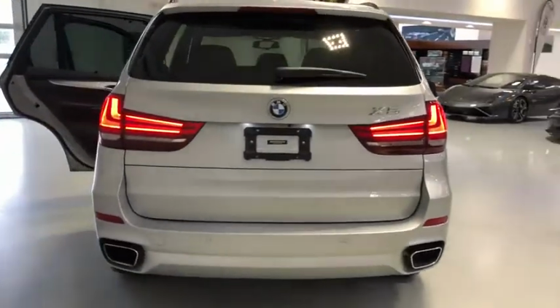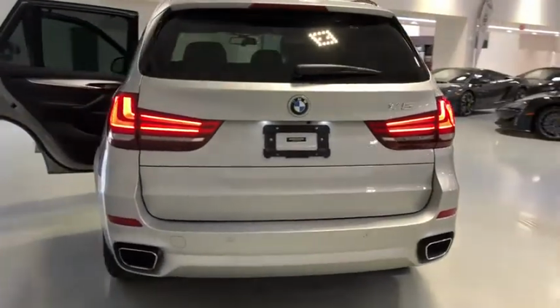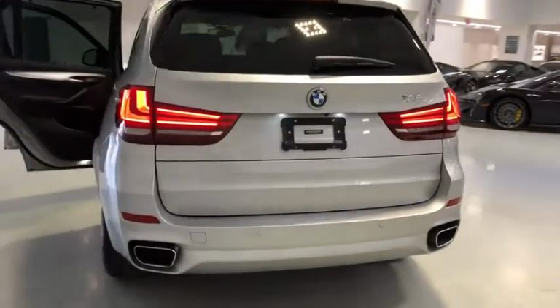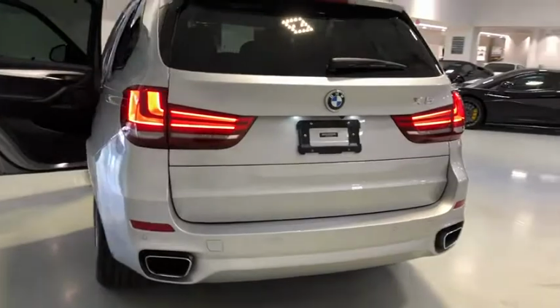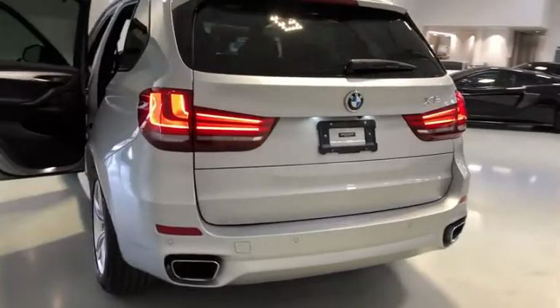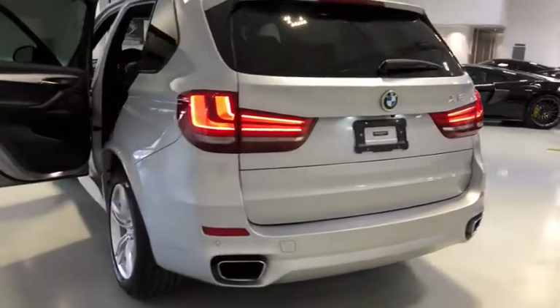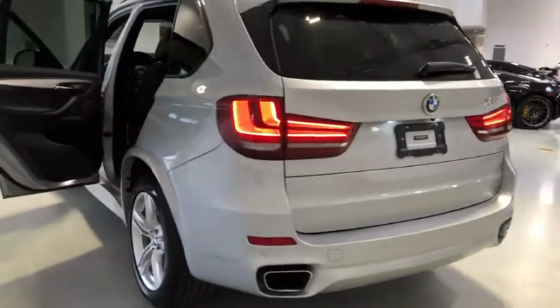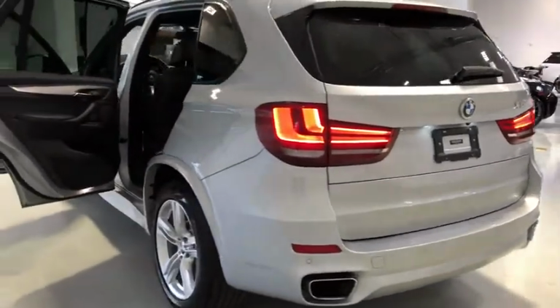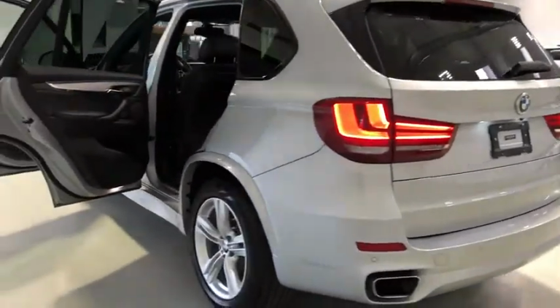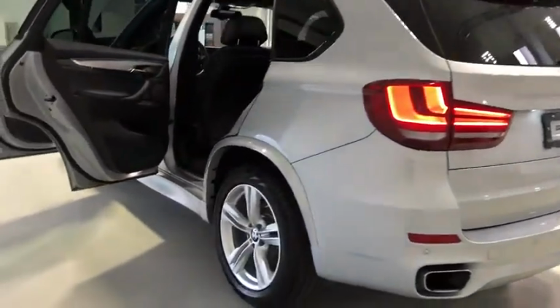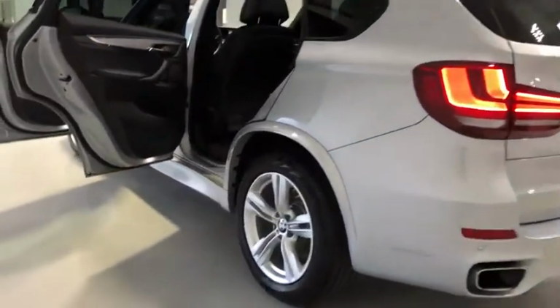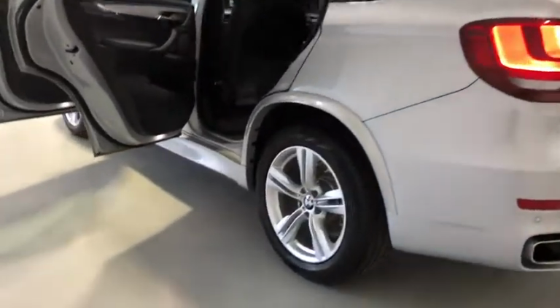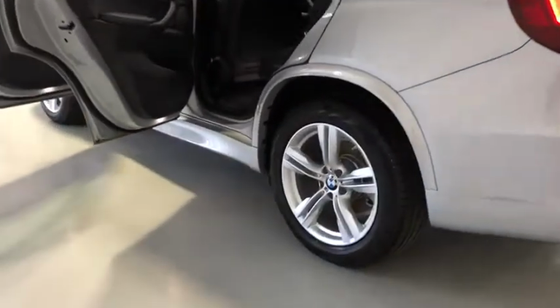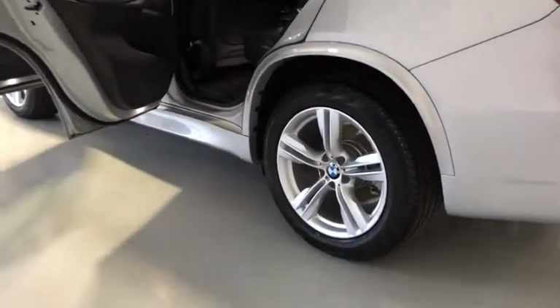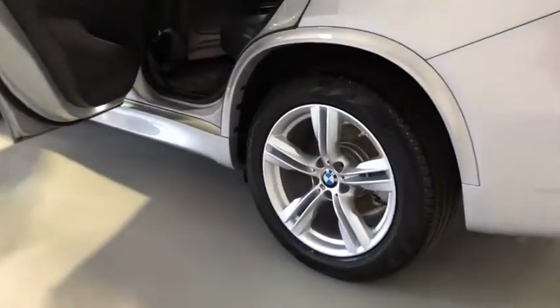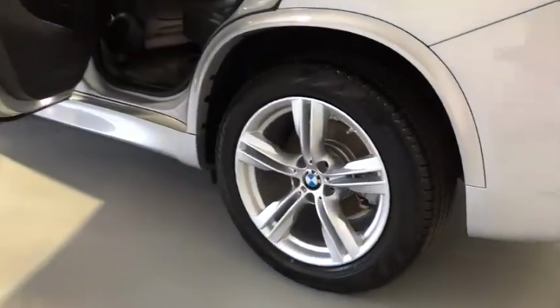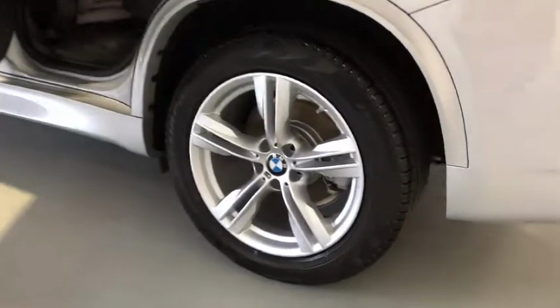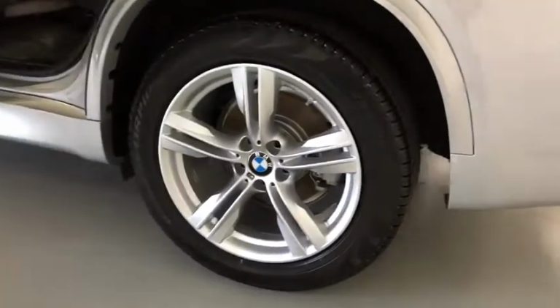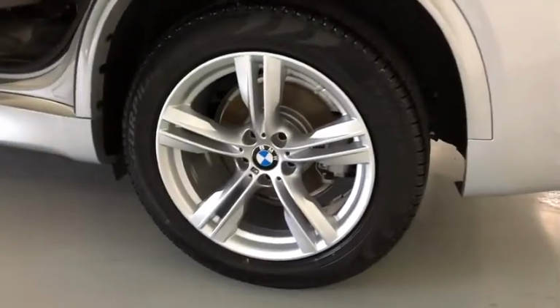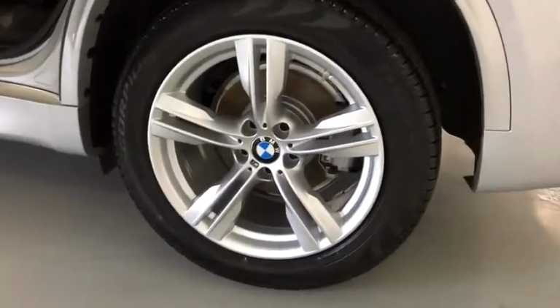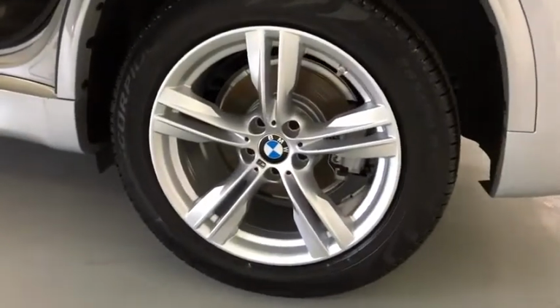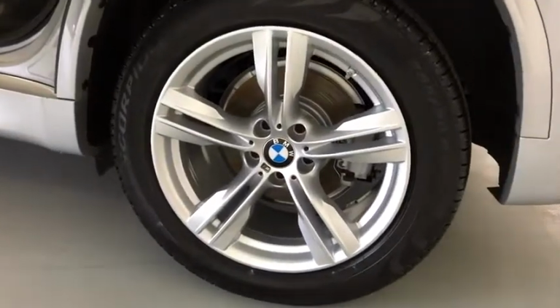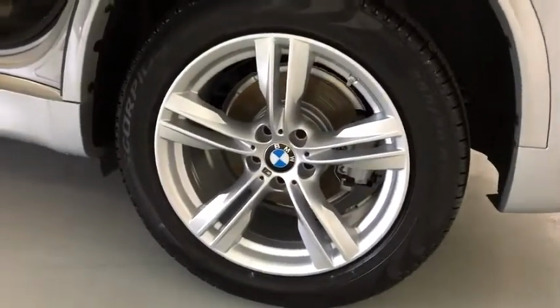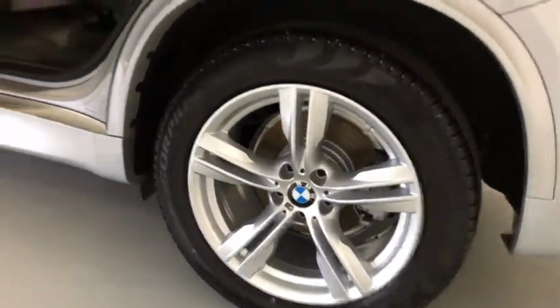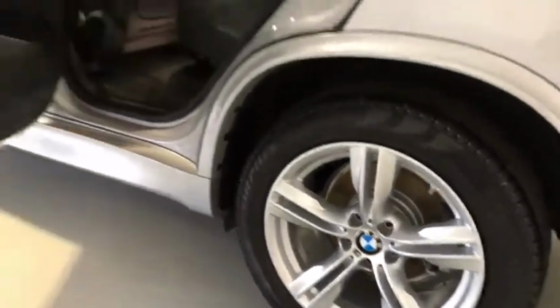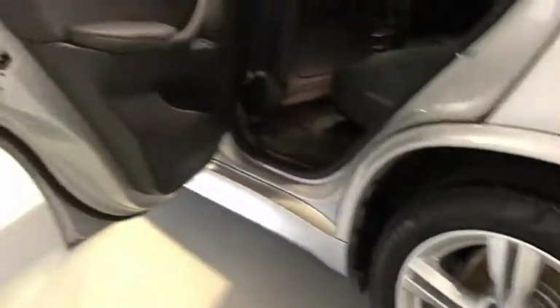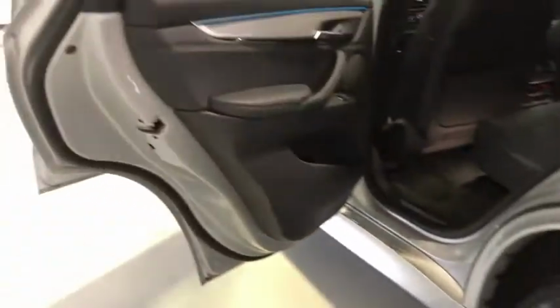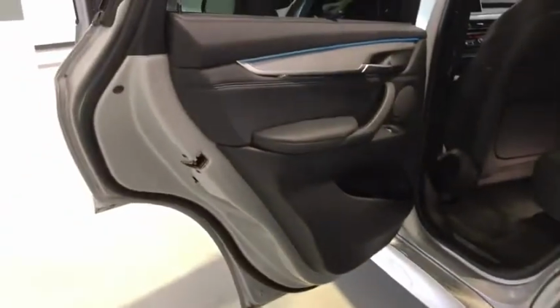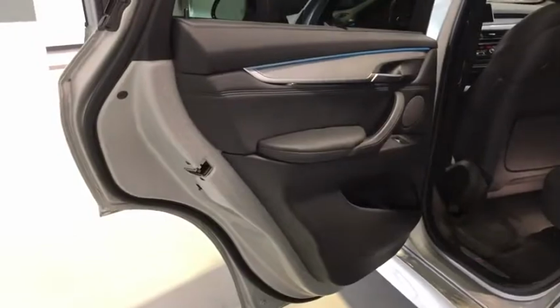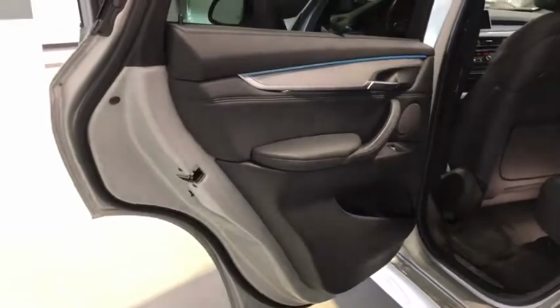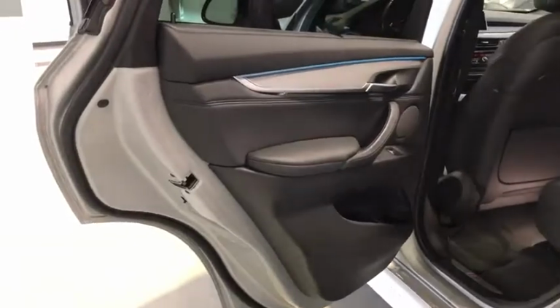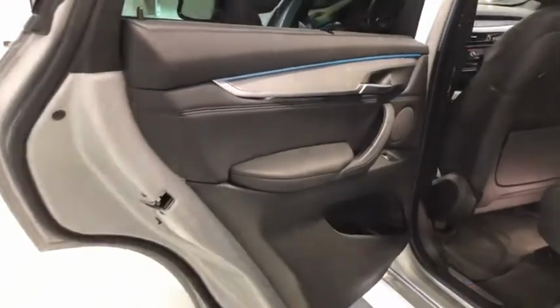Traction control, keyless entry, navigation system, steering wheel audio controls, power liftgate, all-wheel drive, anti-lock braking system, power passenger seat, stability control, leather-wrapped steering wheel, Bluetooth.